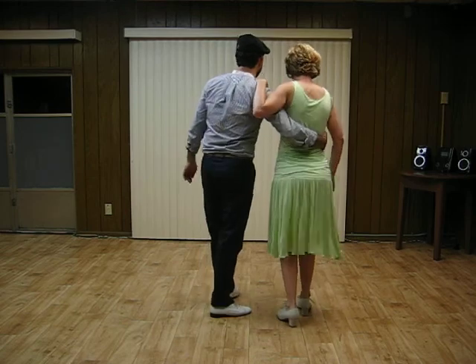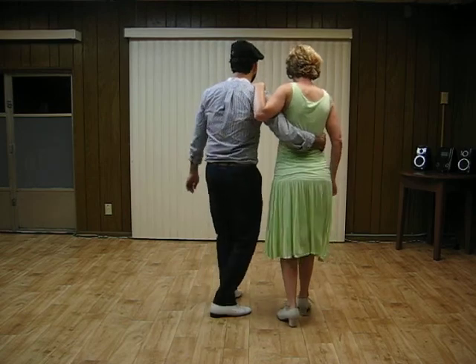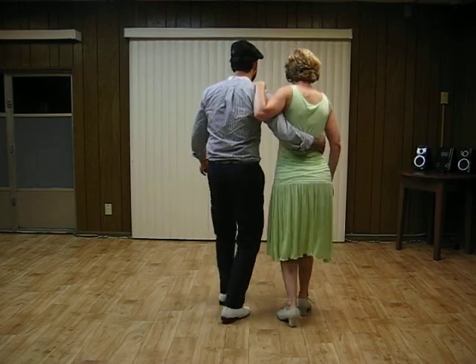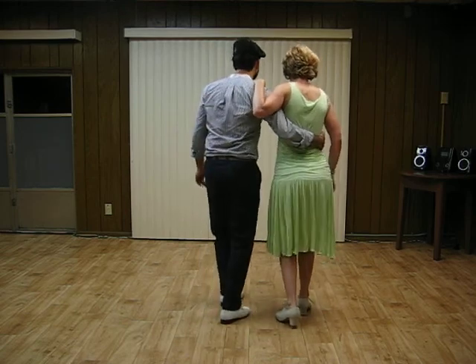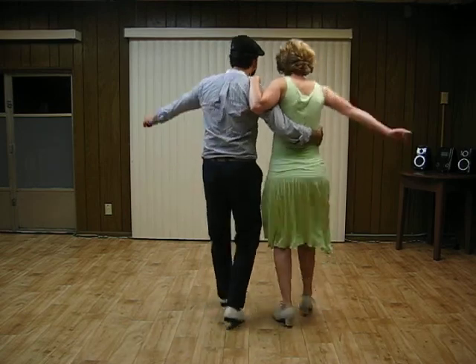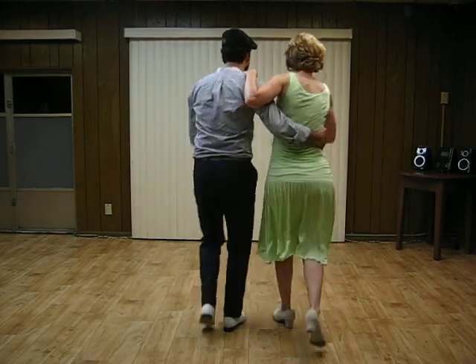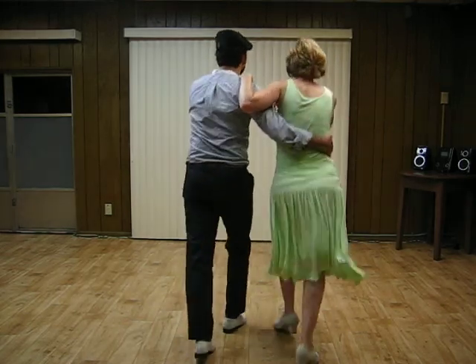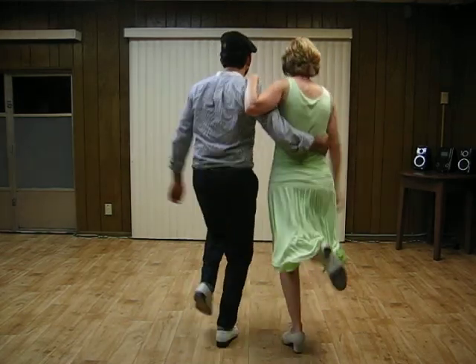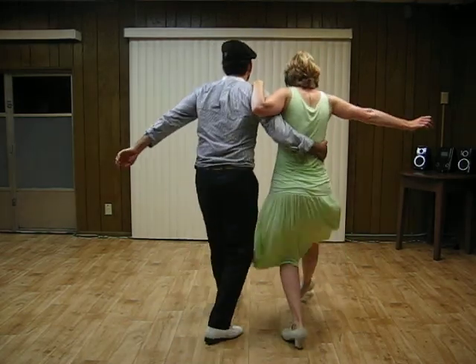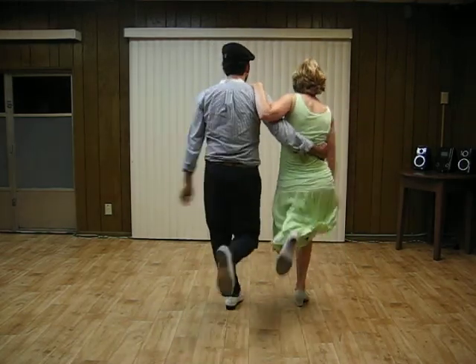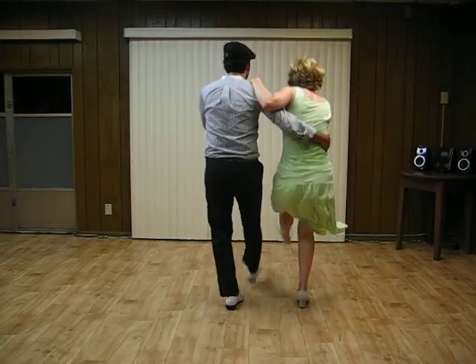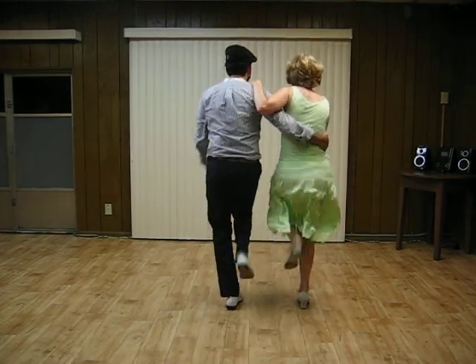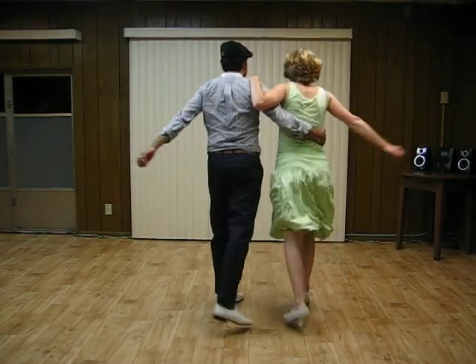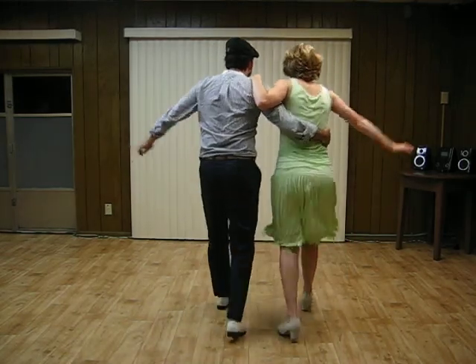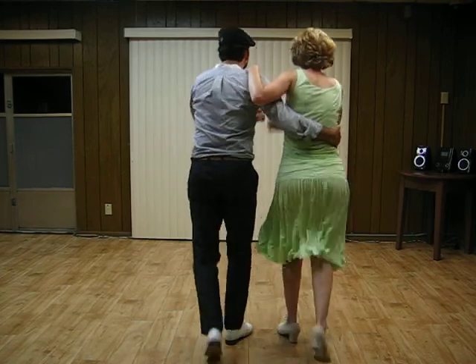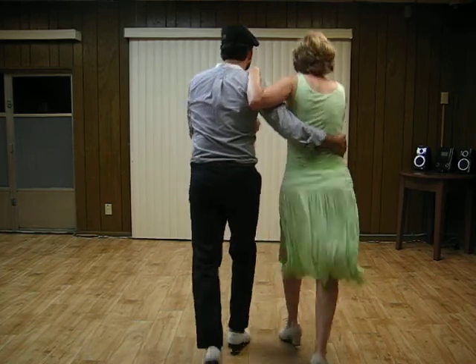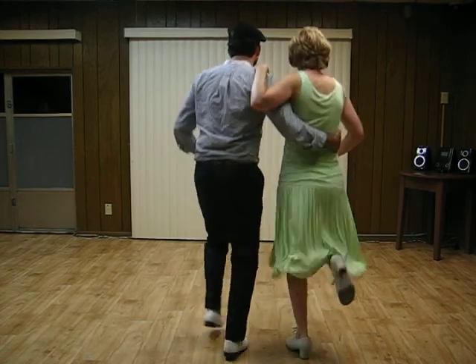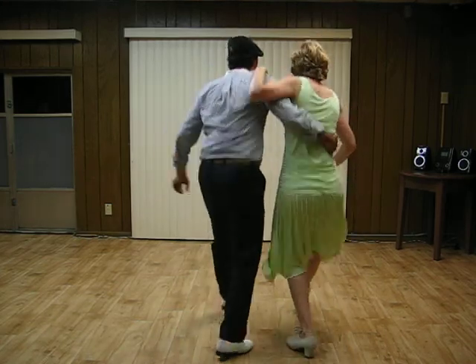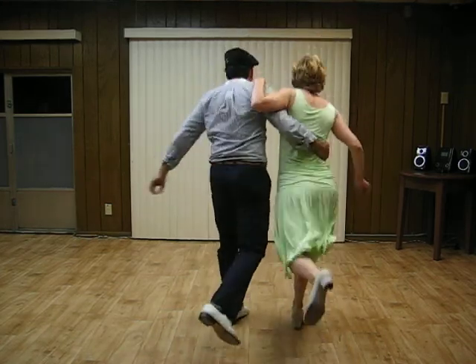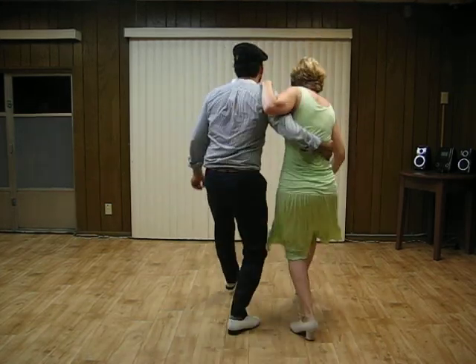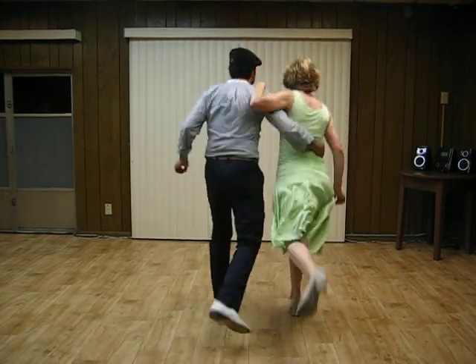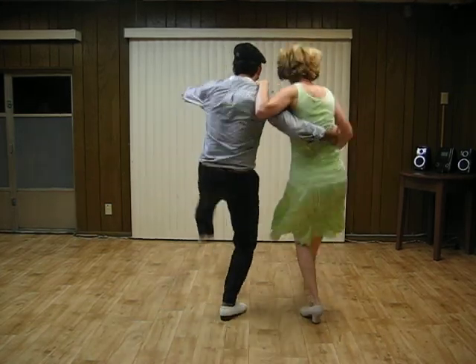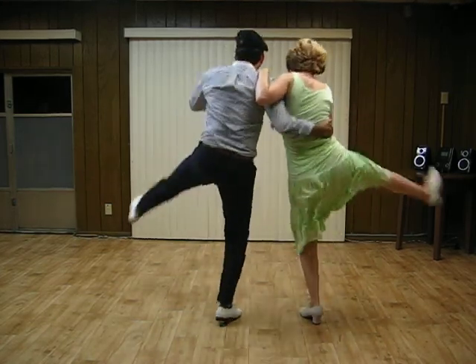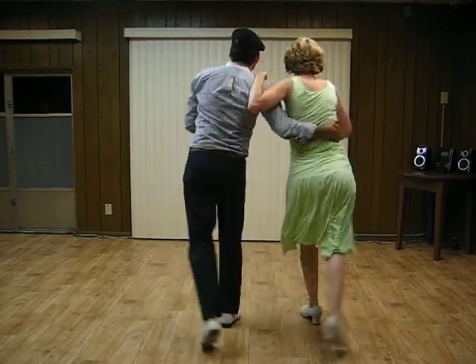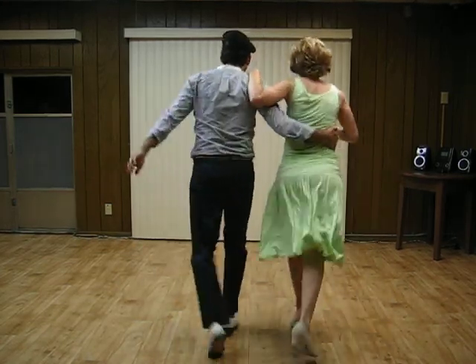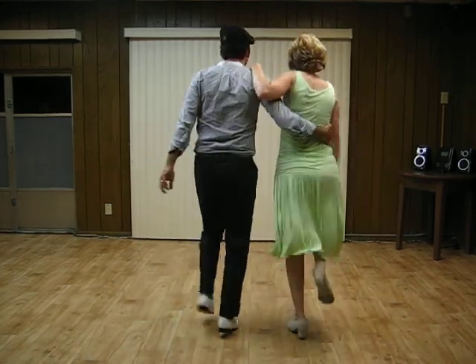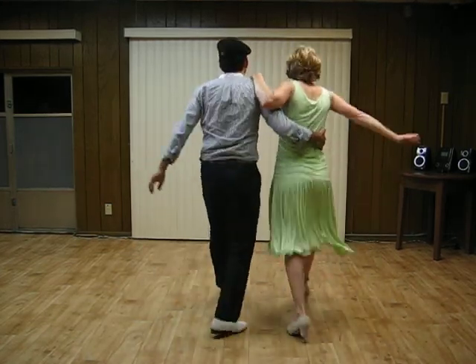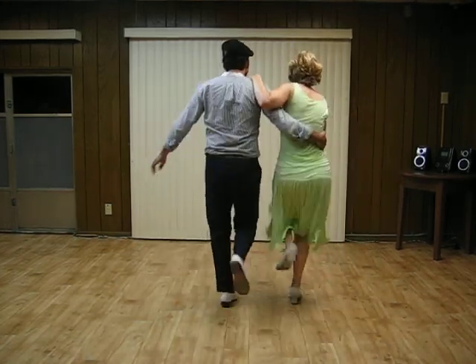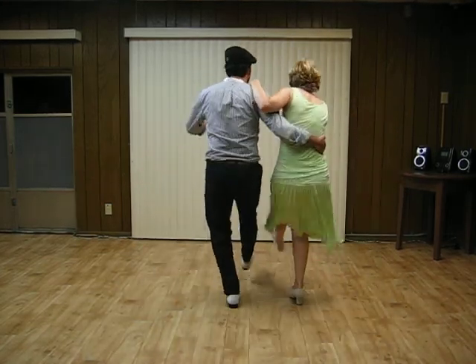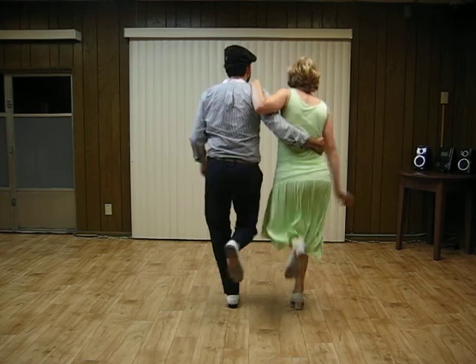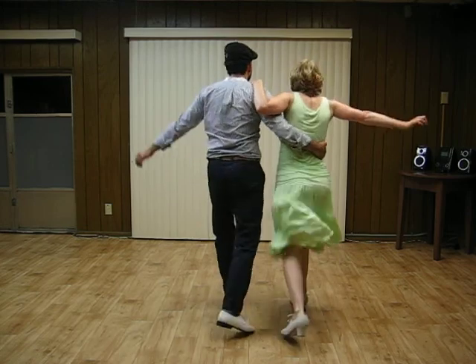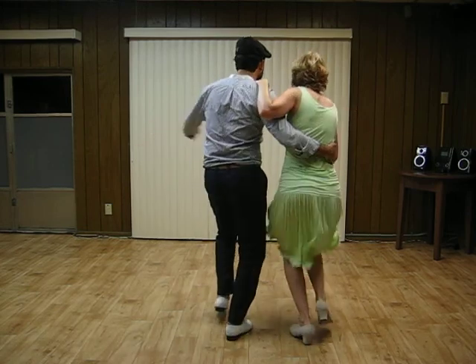5, 6, 7. 1, 2, 3, 4. 5, 6, 7, 8. [Demonstration of hitch kicks with flare, with repeated counts through the sequence.]